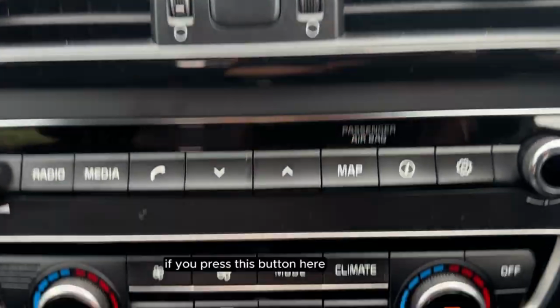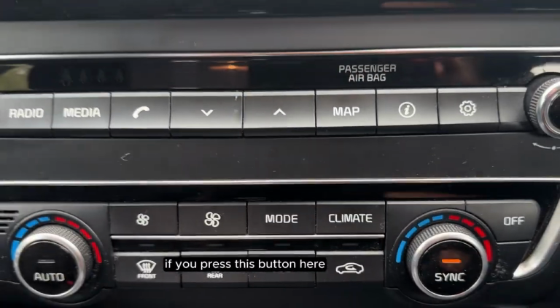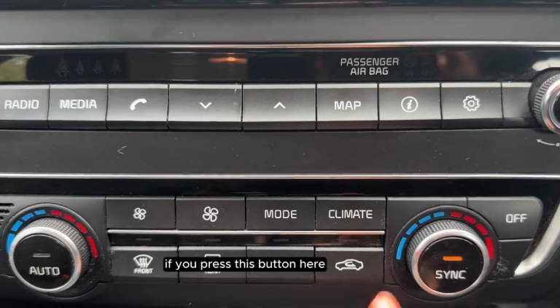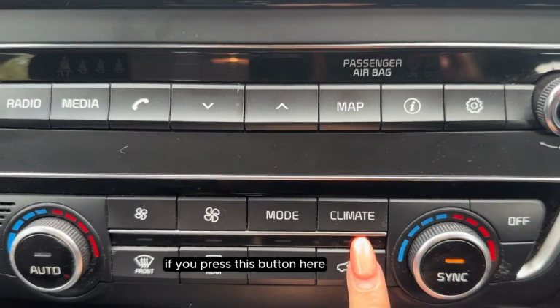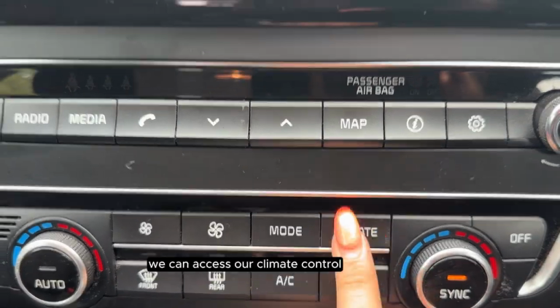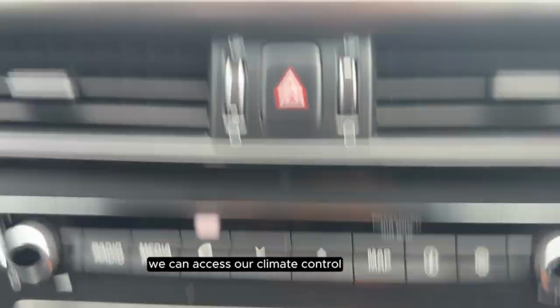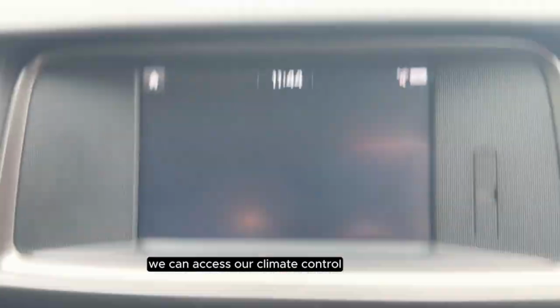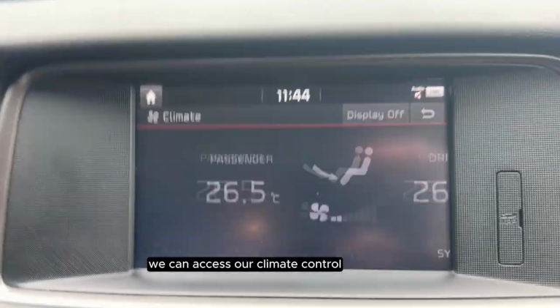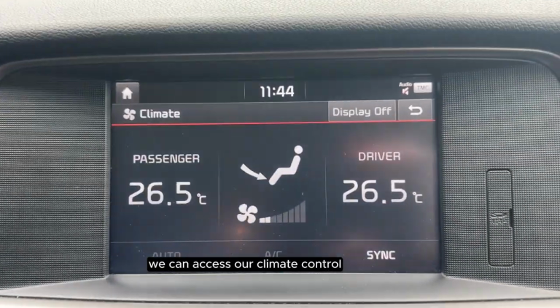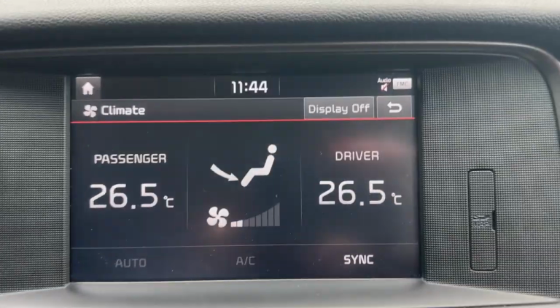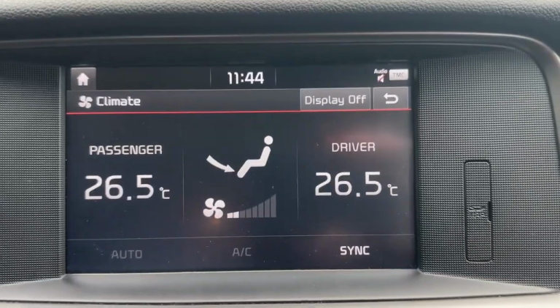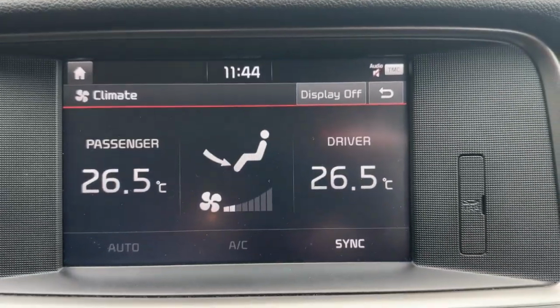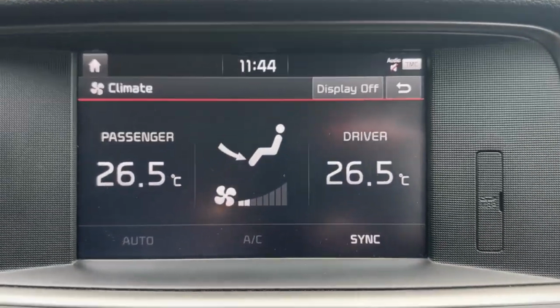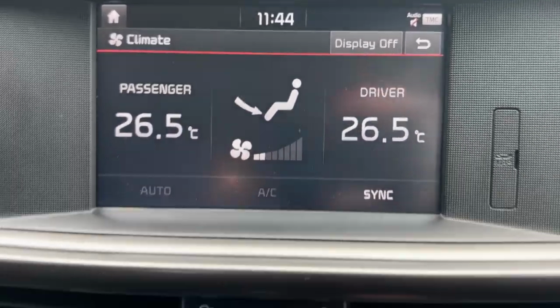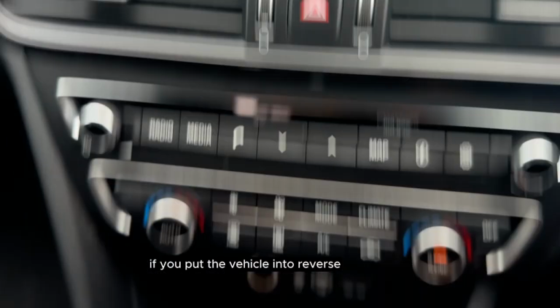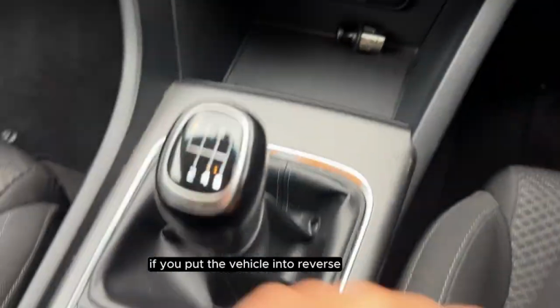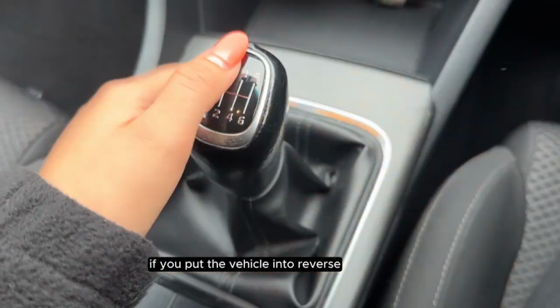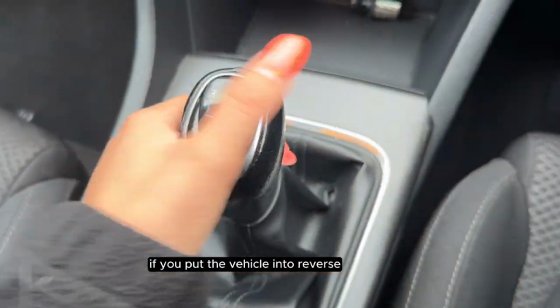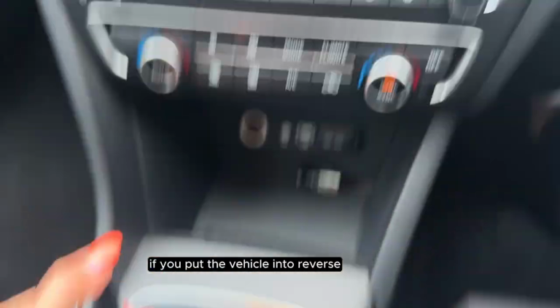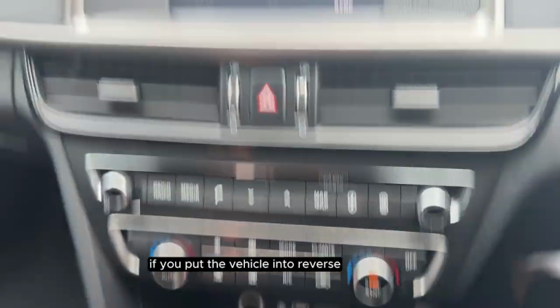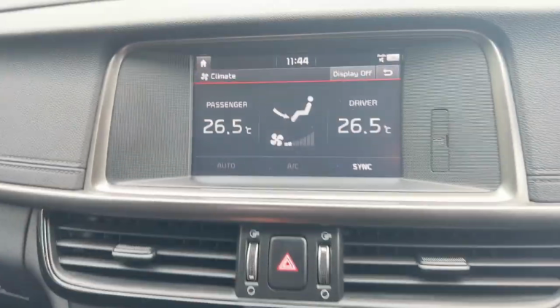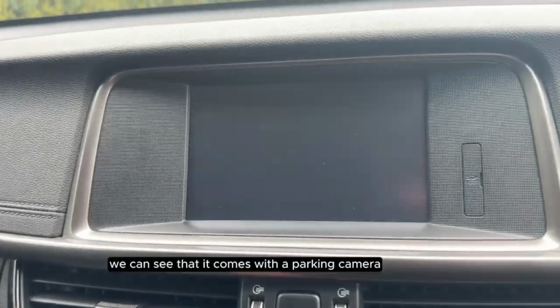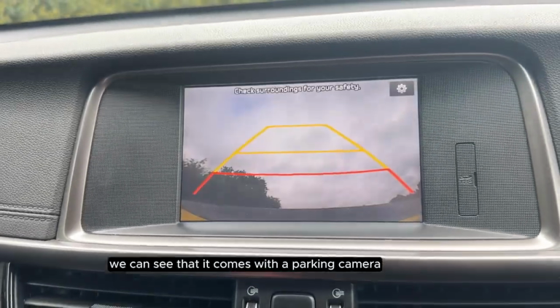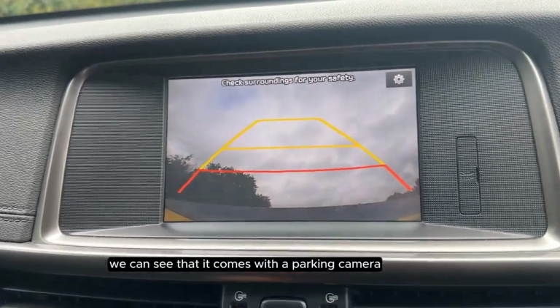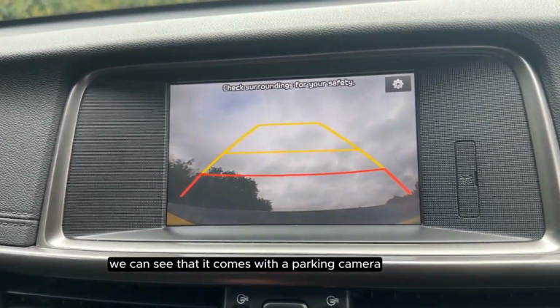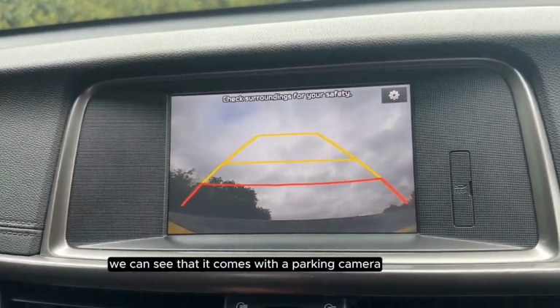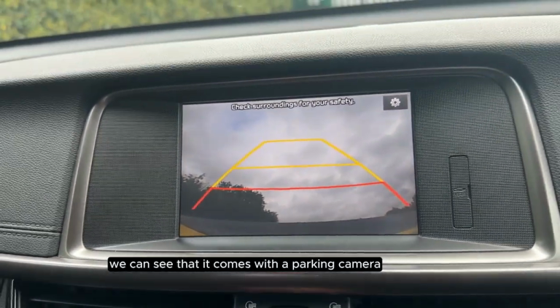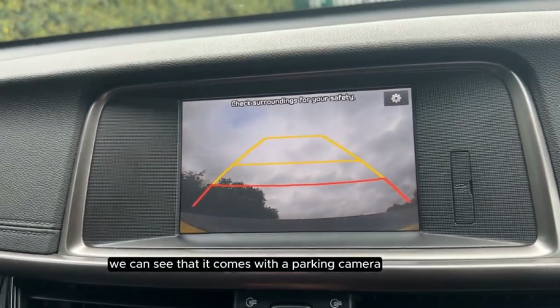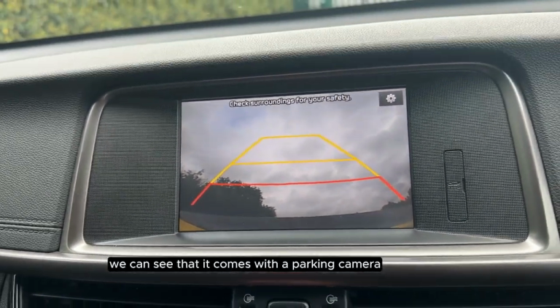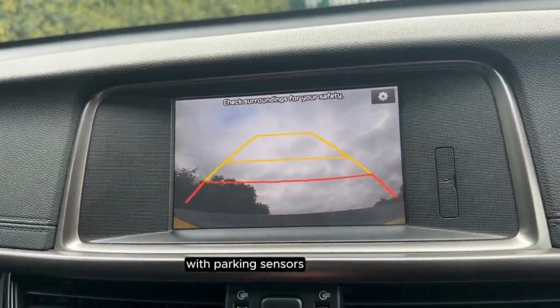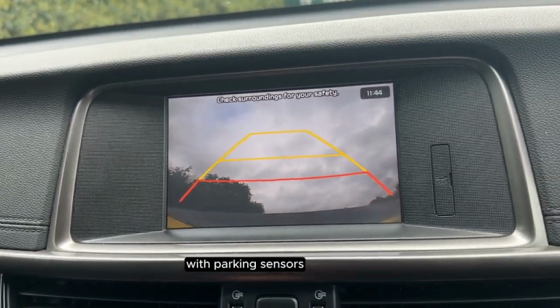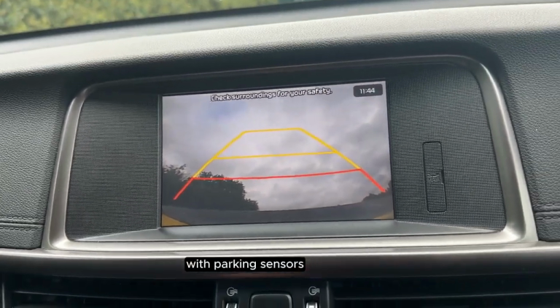If you press this button here we can access our climate control. If we put the vehicle into reverse we can see that it comes with a parking camera with parking sensors.